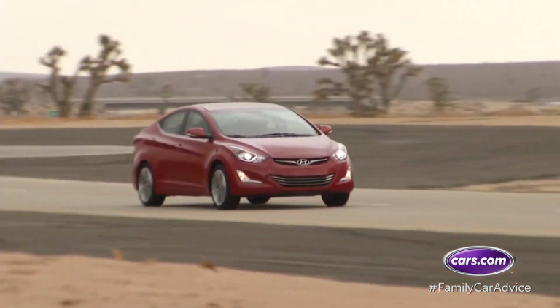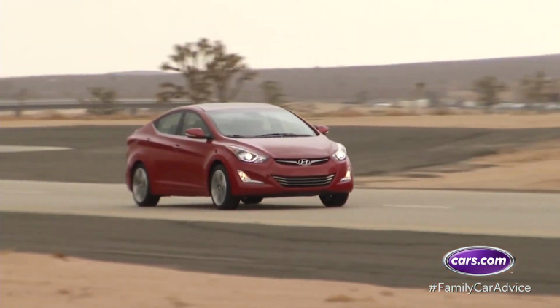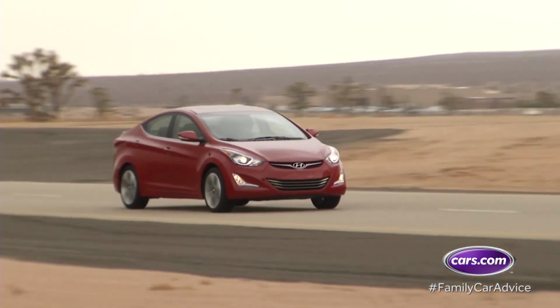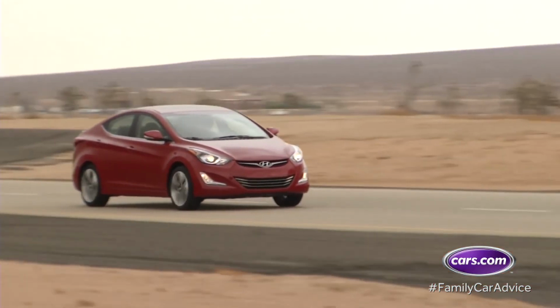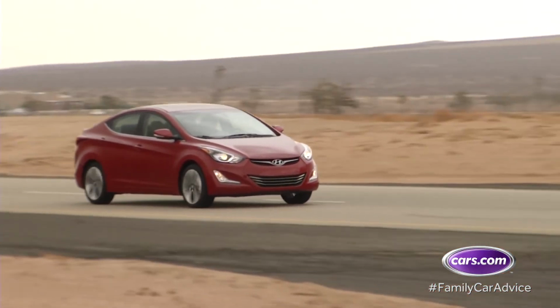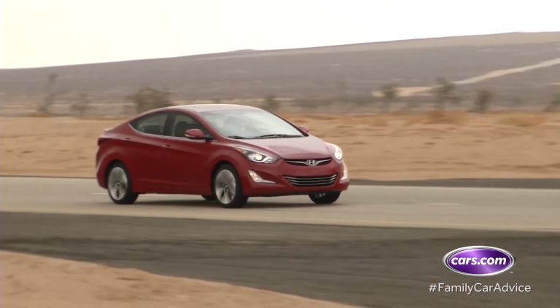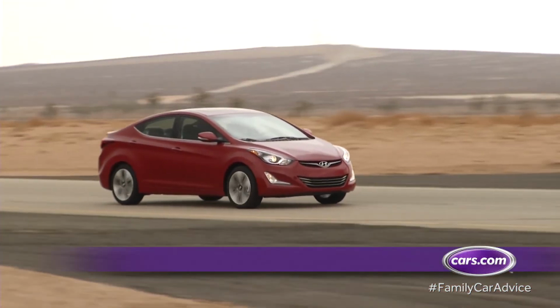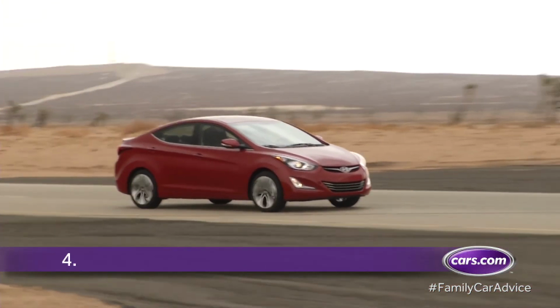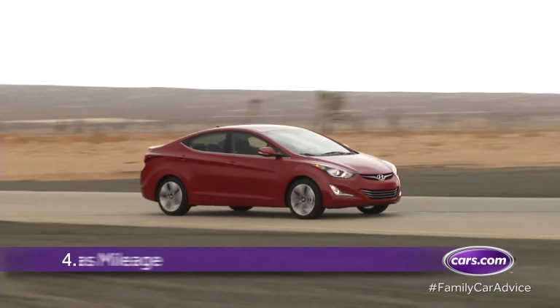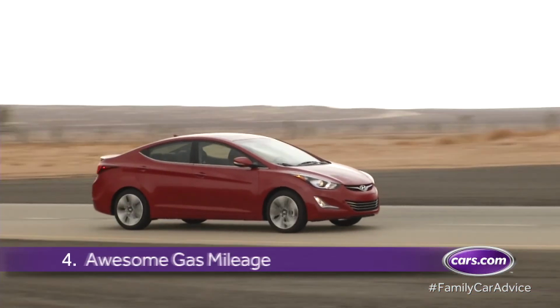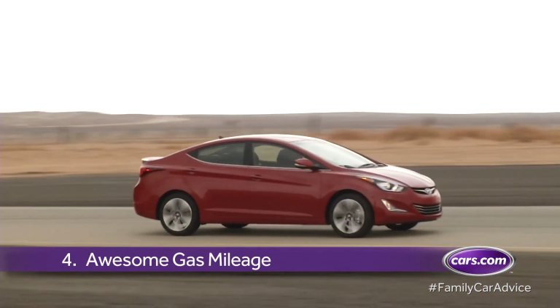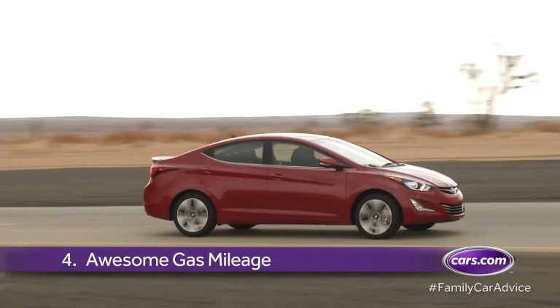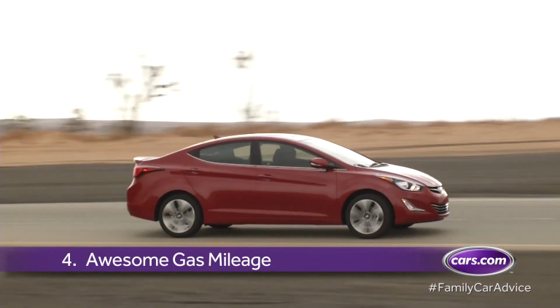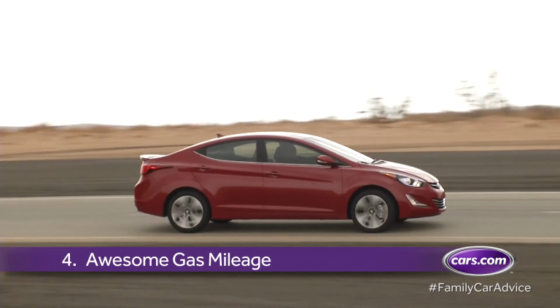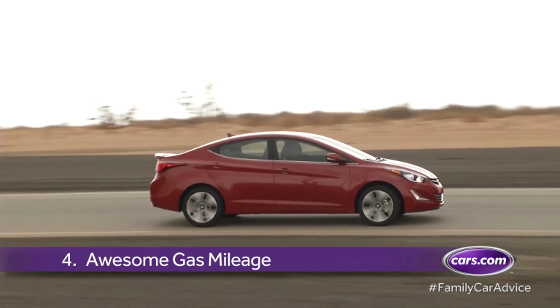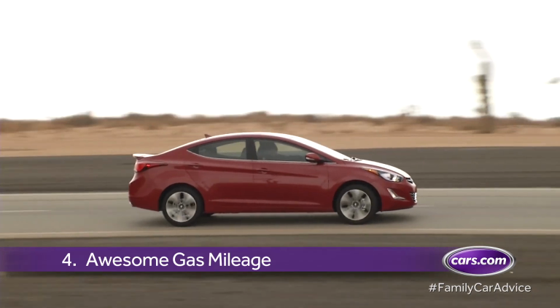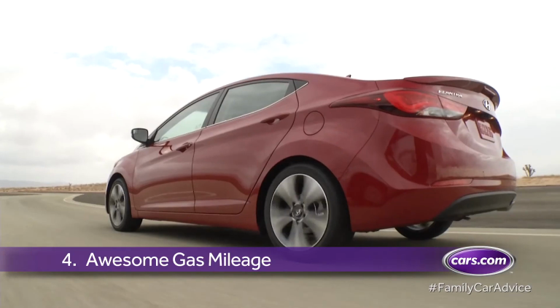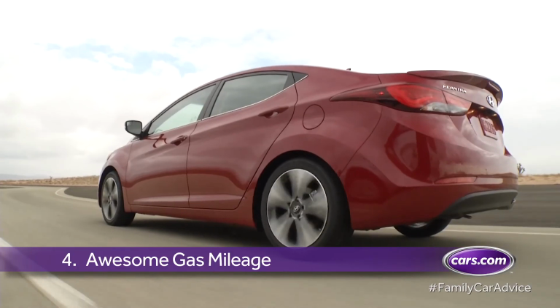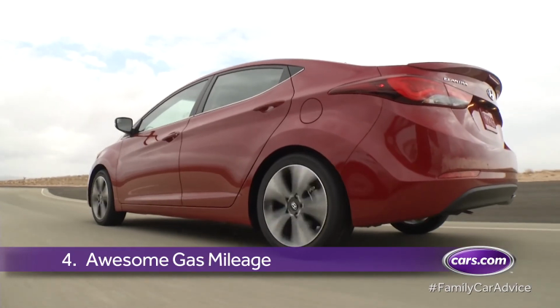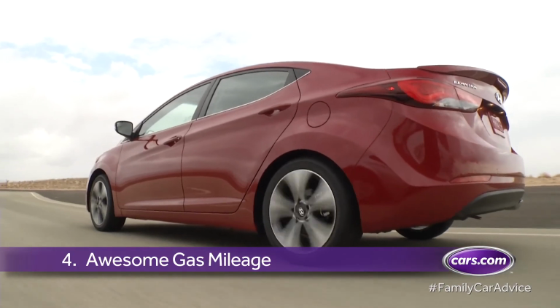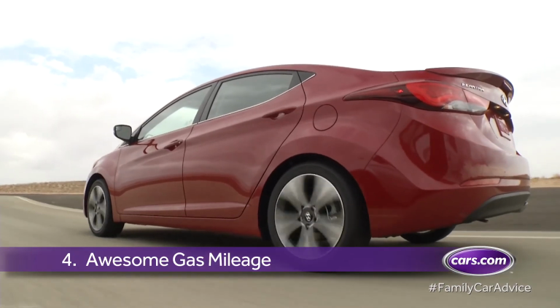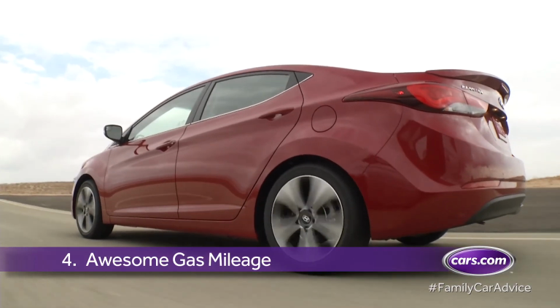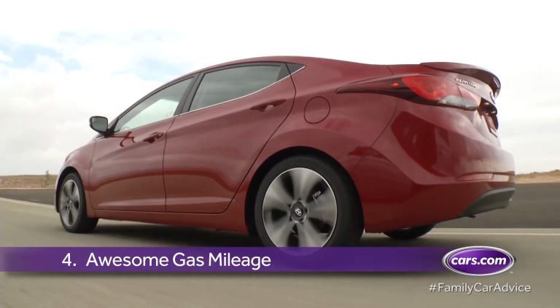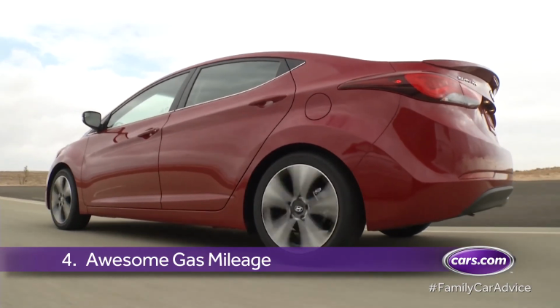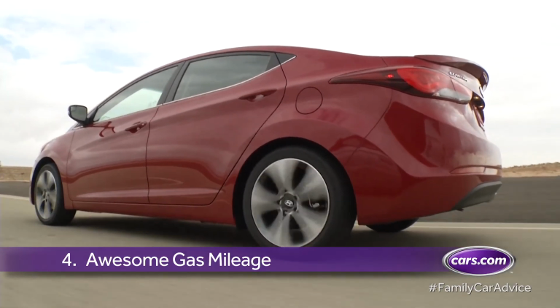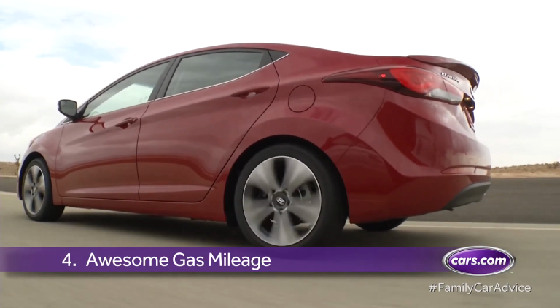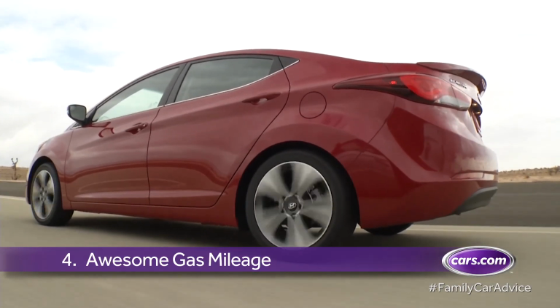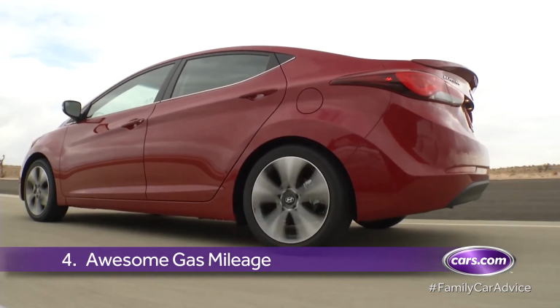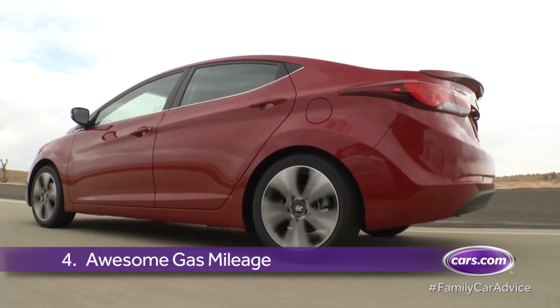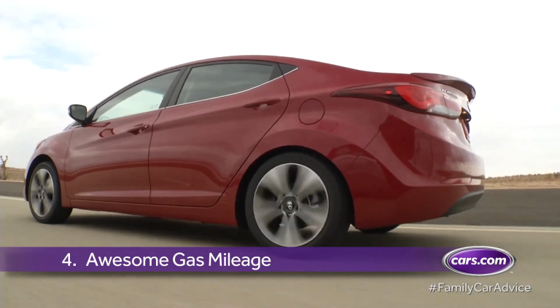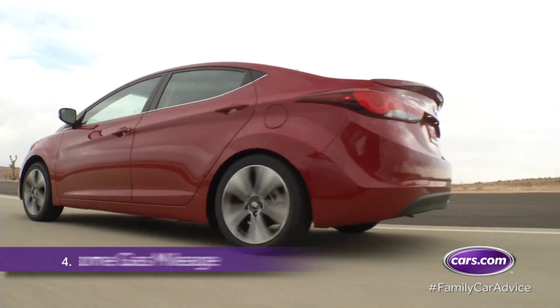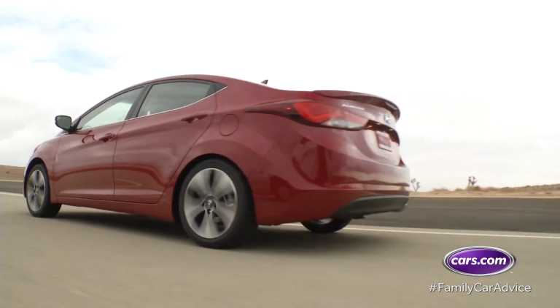The Elantra is also a family favorite, as some models get up to 38 miles per gallon on the highway. Anything that helps mom and dad save their hard-earned cash at the pump is a plus in our books.